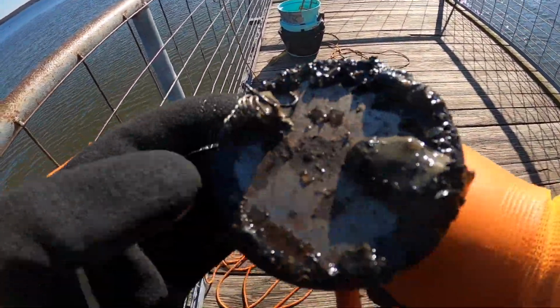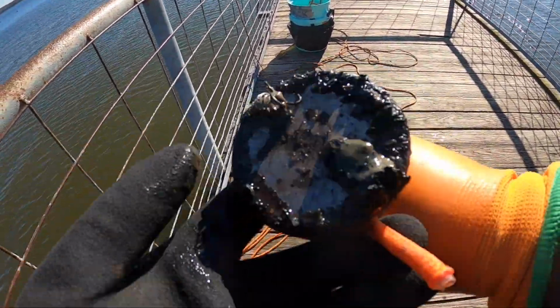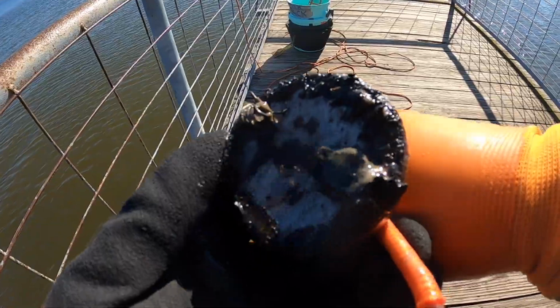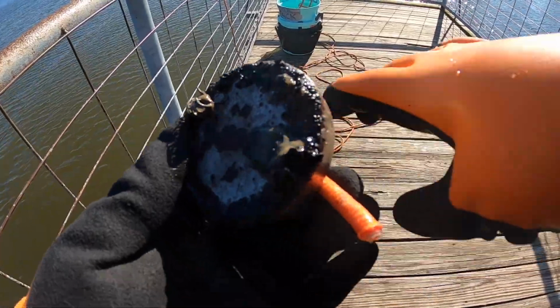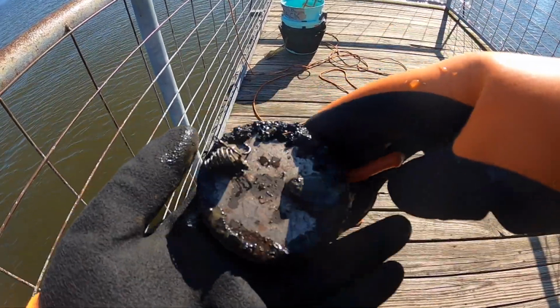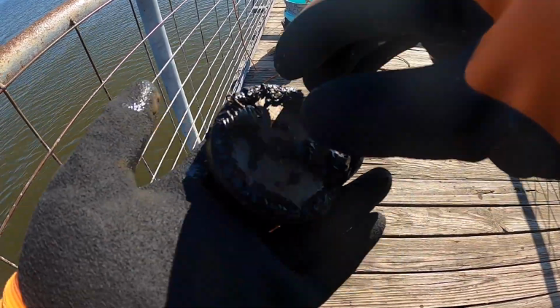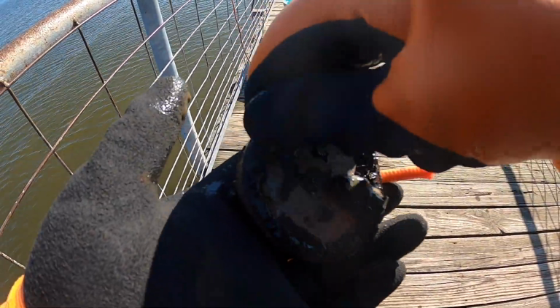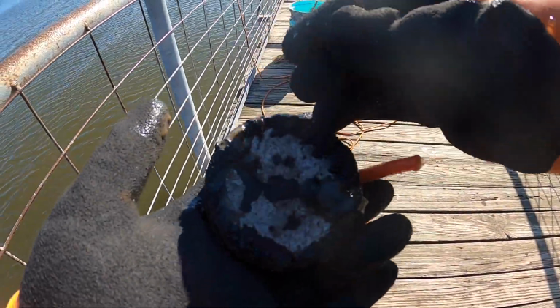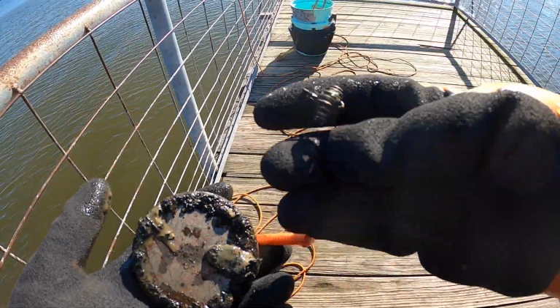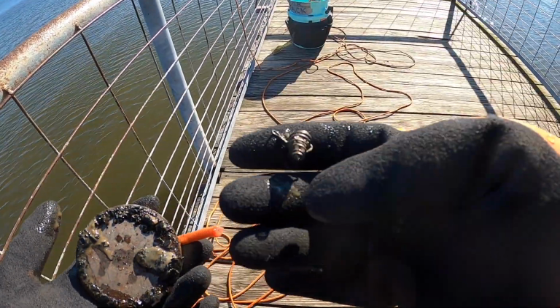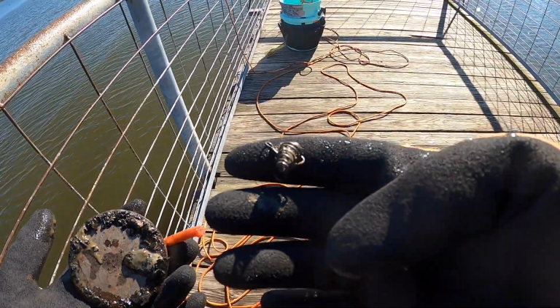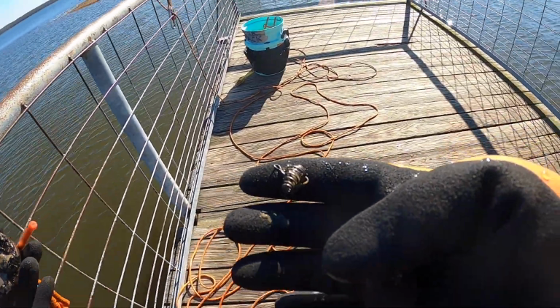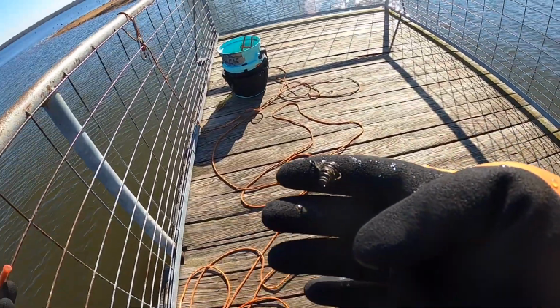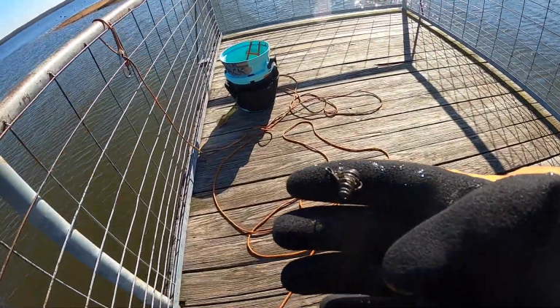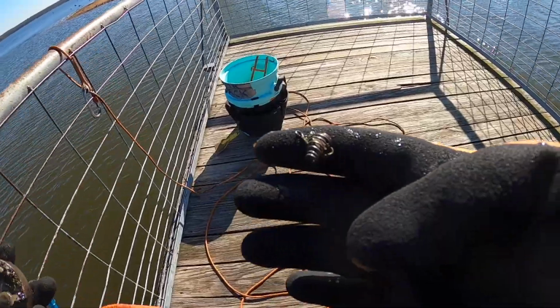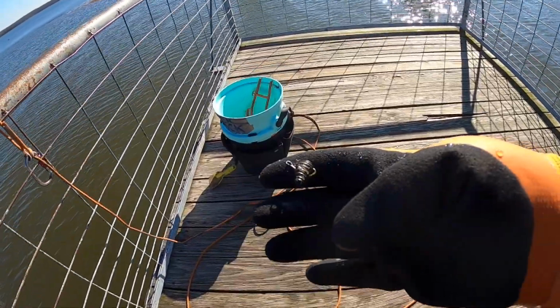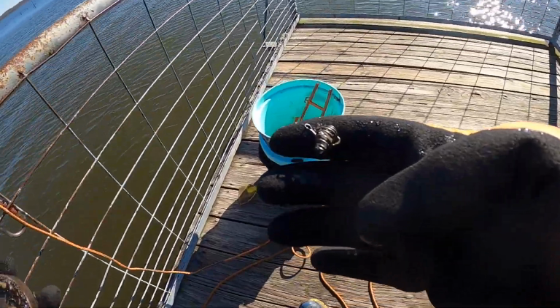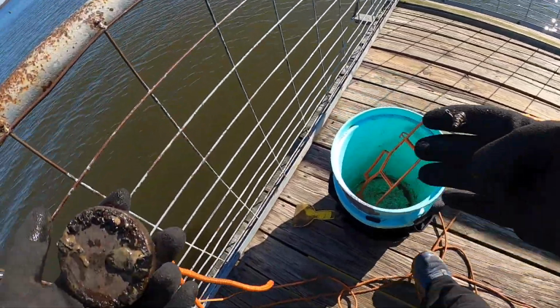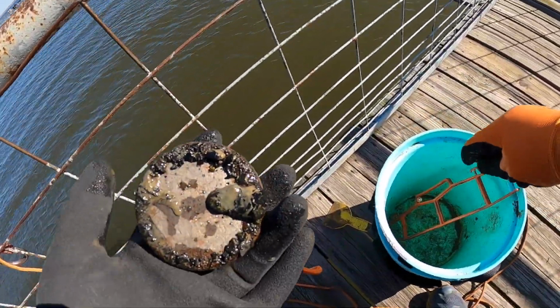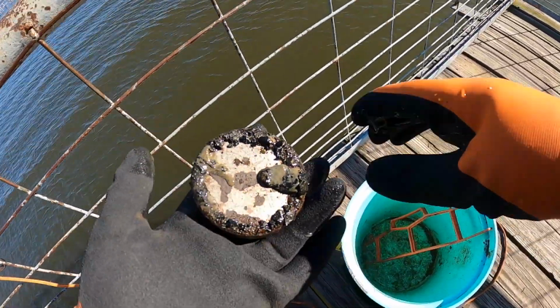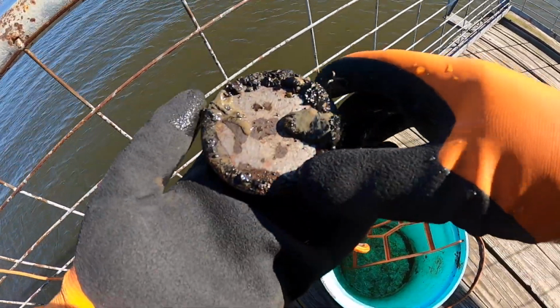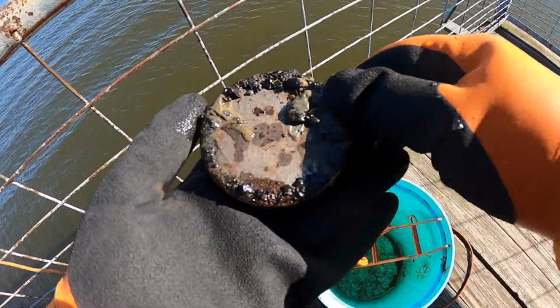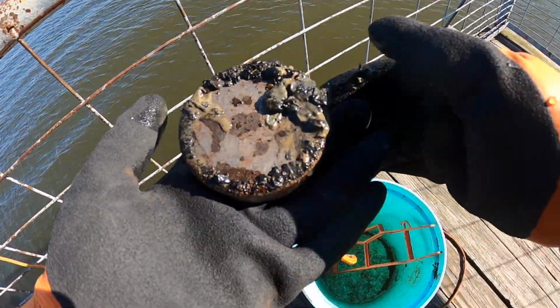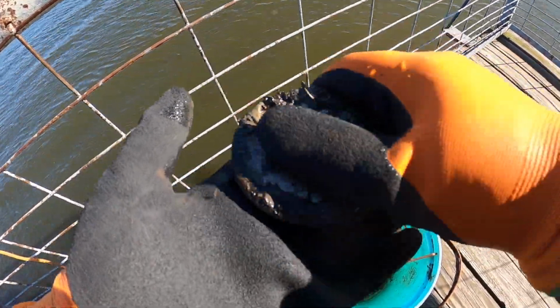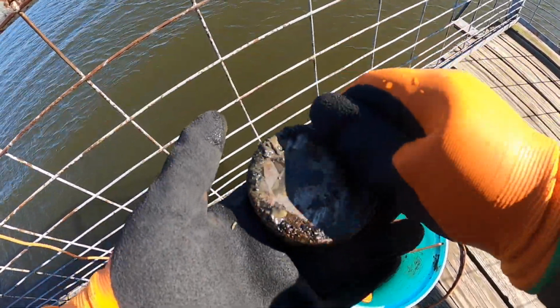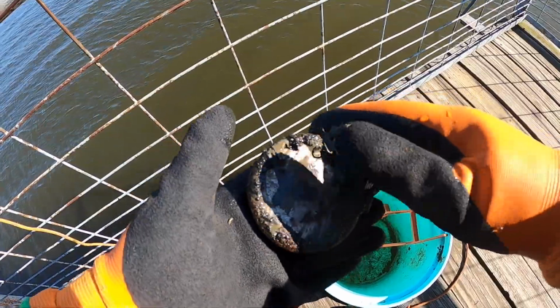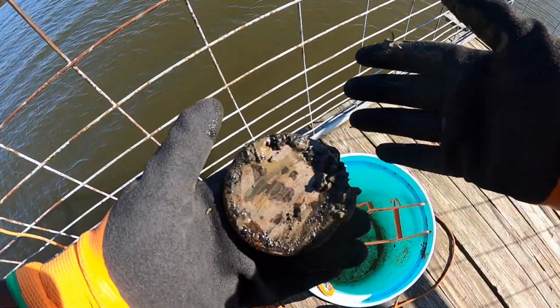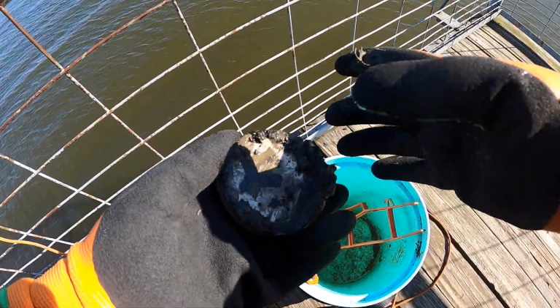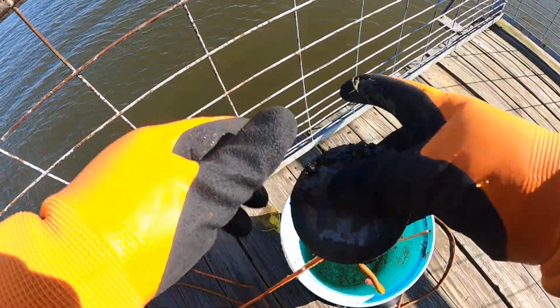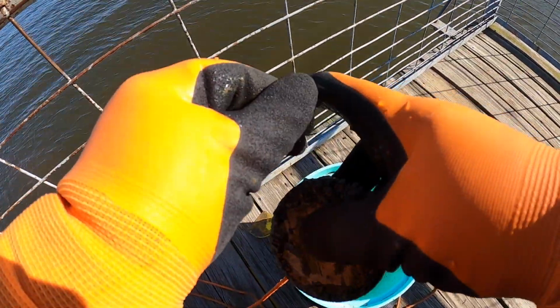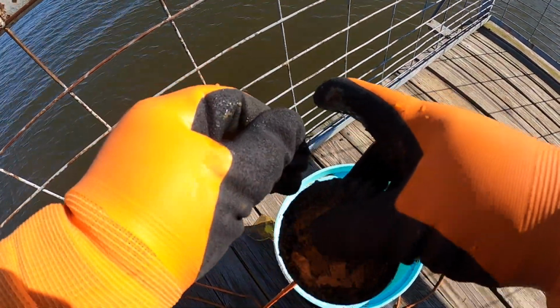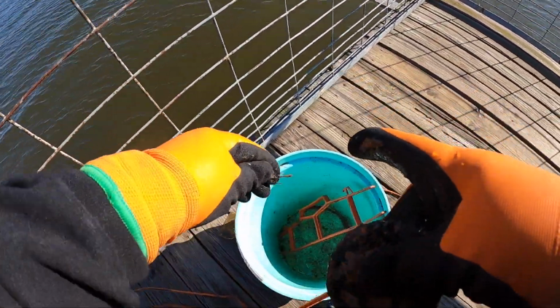Right — guys, got a treble hook with one of those little bait spring thingies, I don't know what they're technically called. Oh, and another treble hook. Another treble hook.